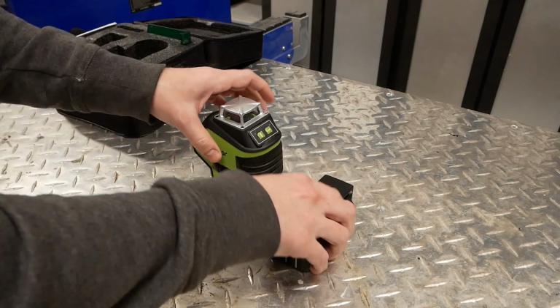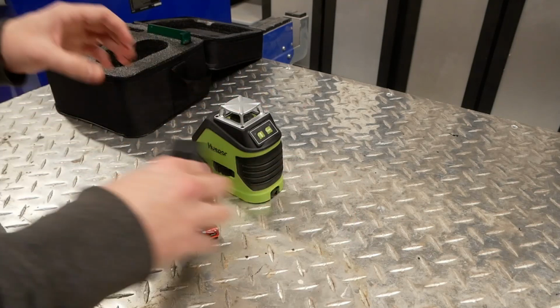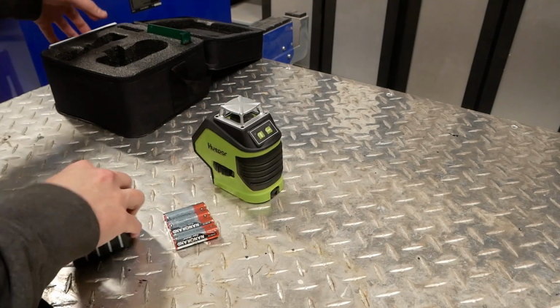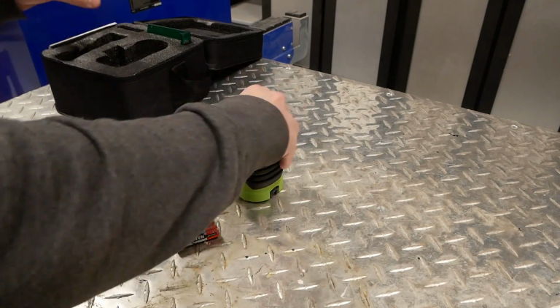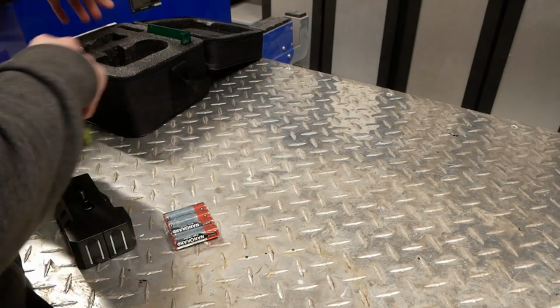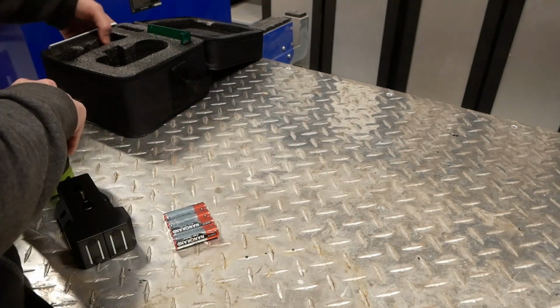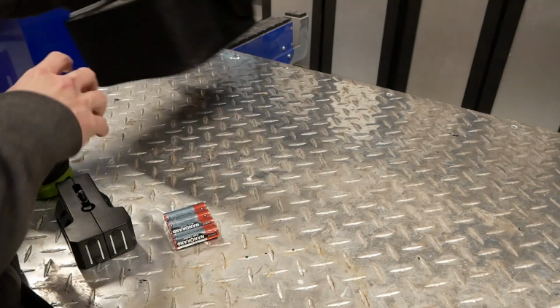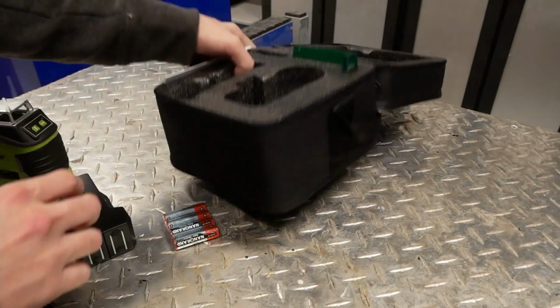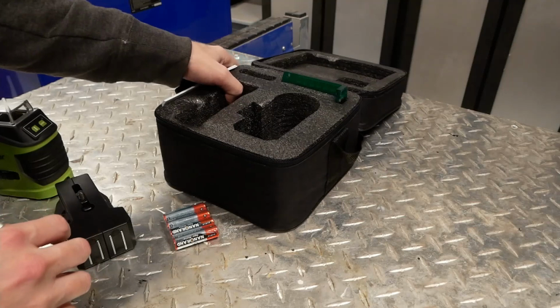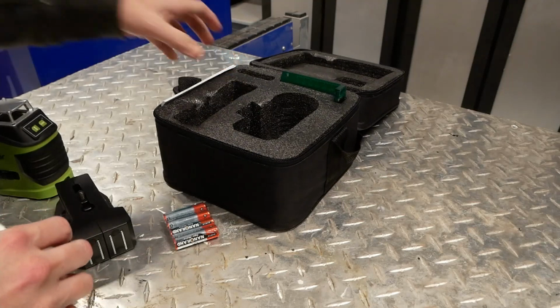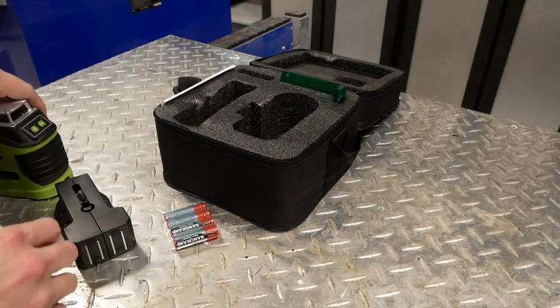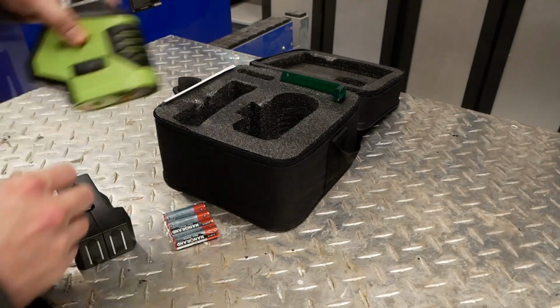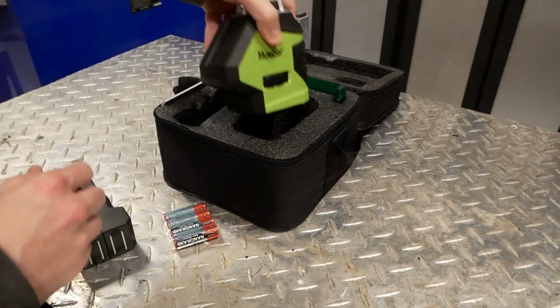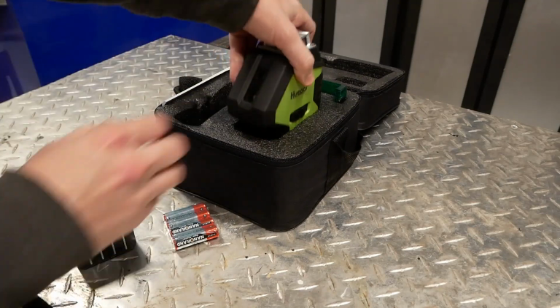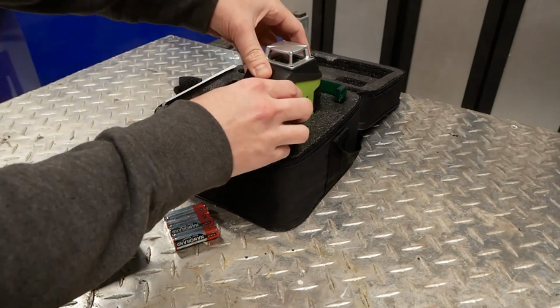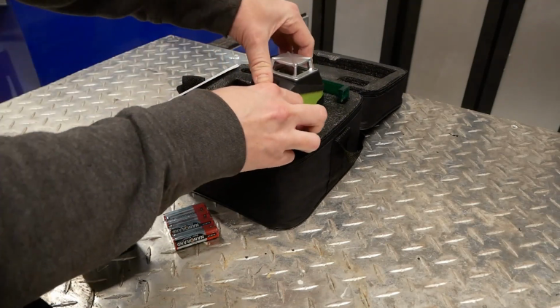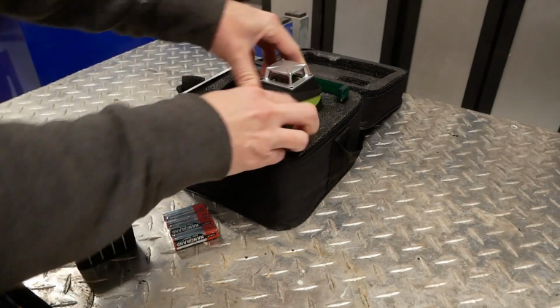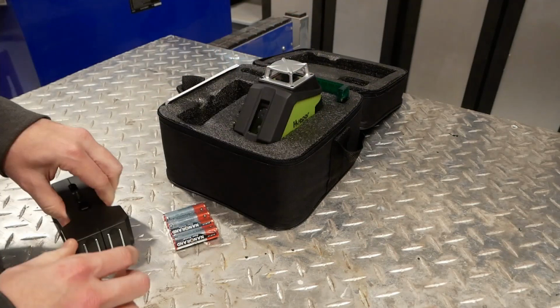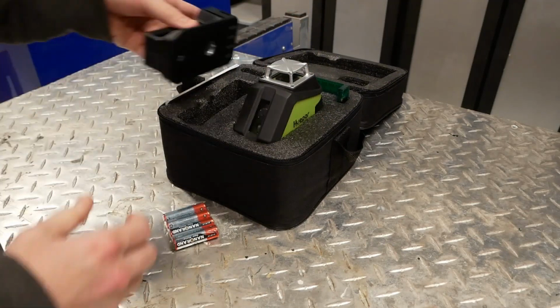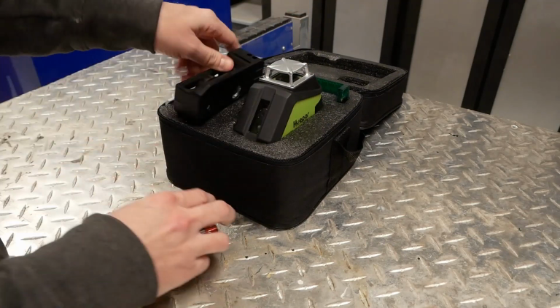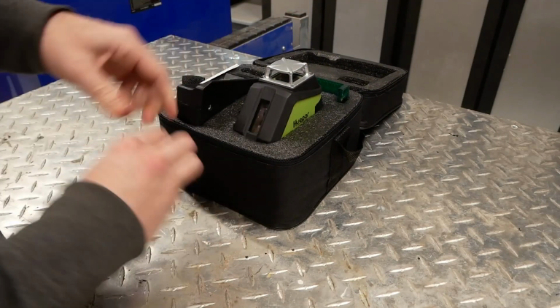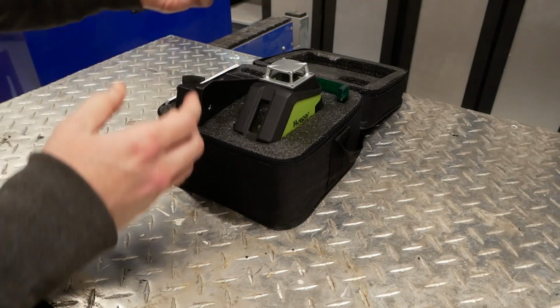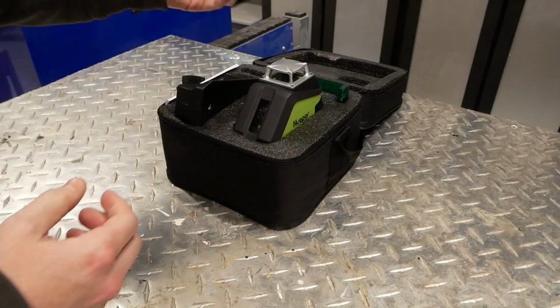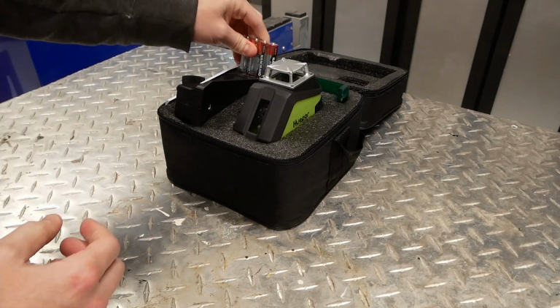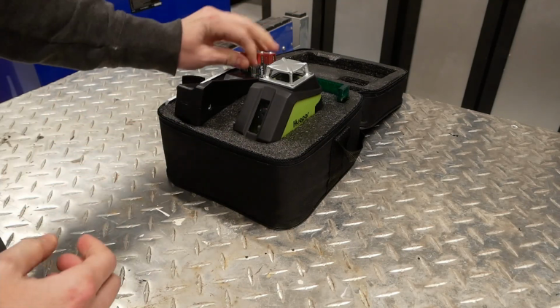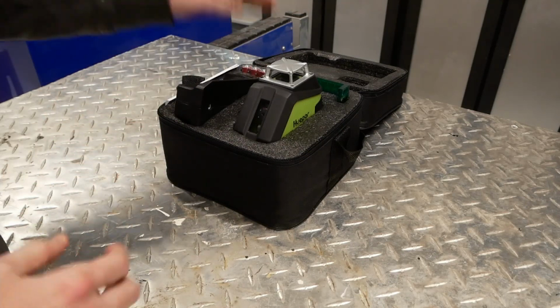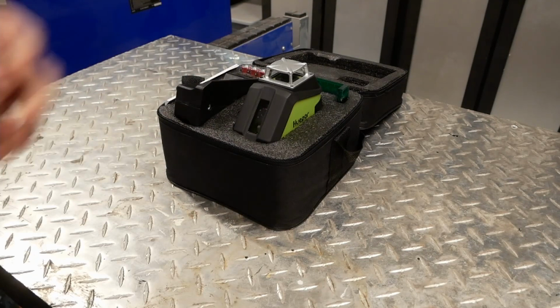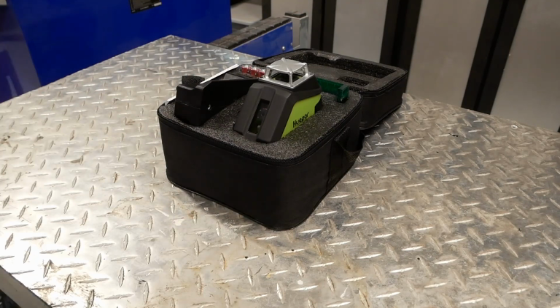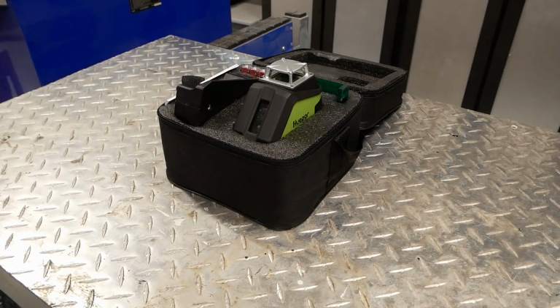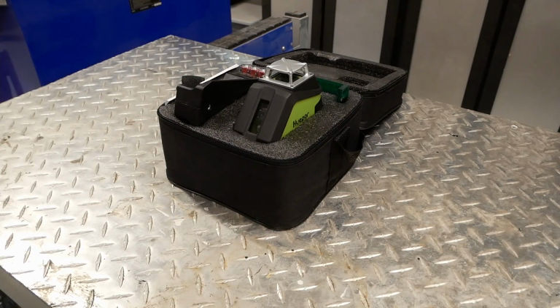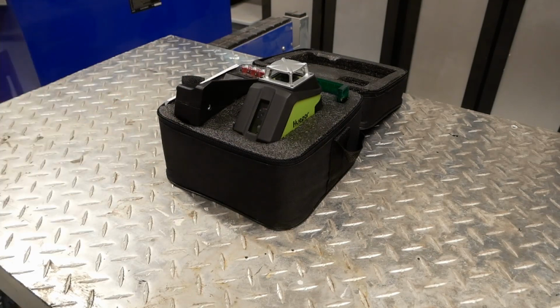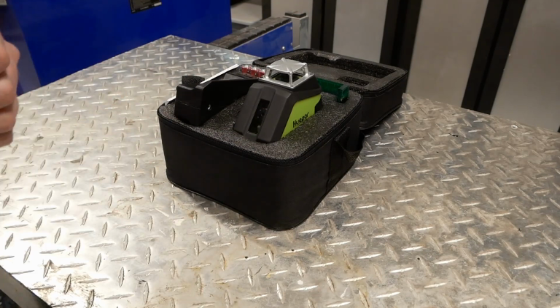We also have a pretty nice case that it comes with, that has cutouts for just about everything, including the batteries. So all in all, very nicely packaged.